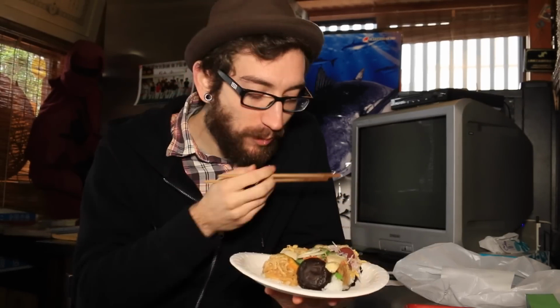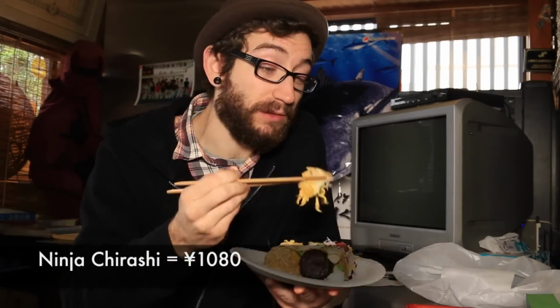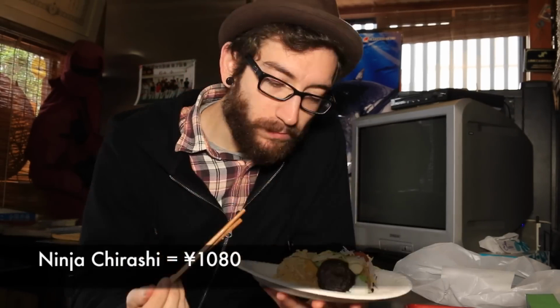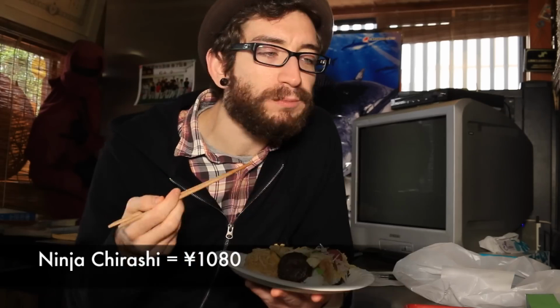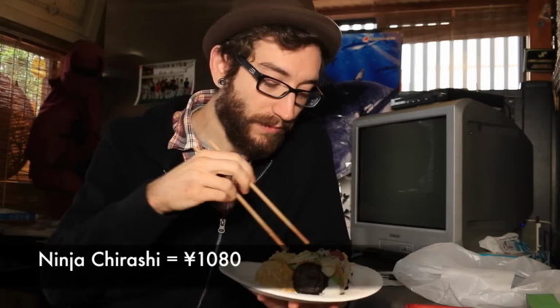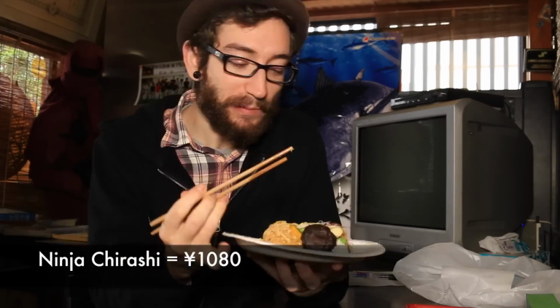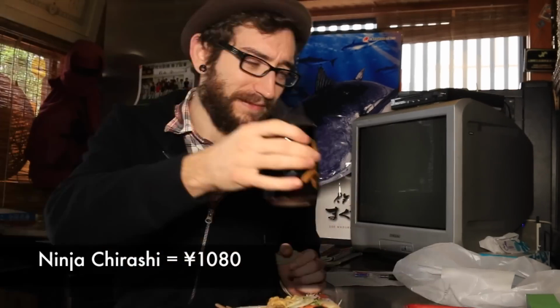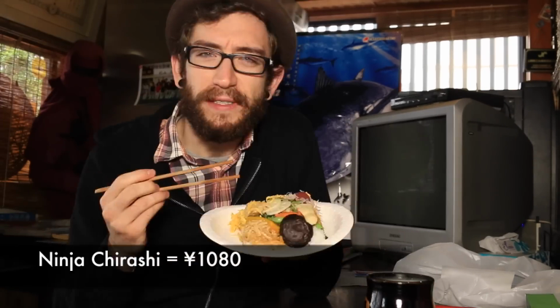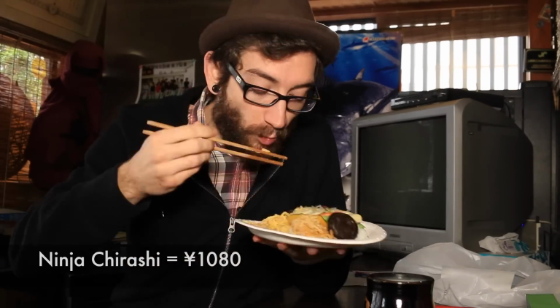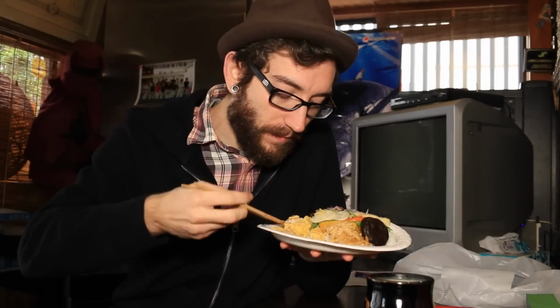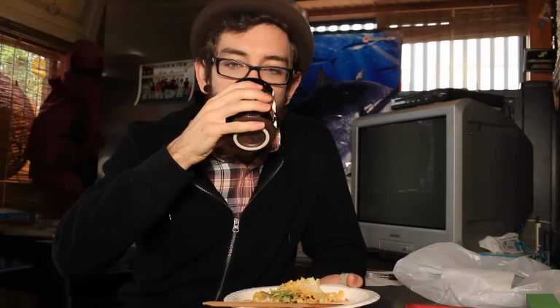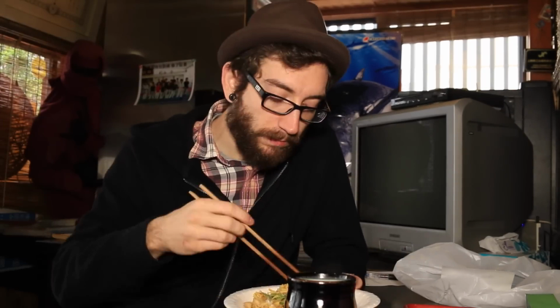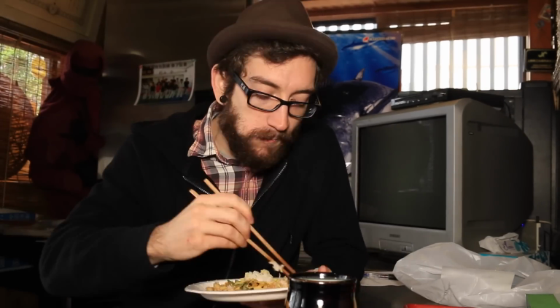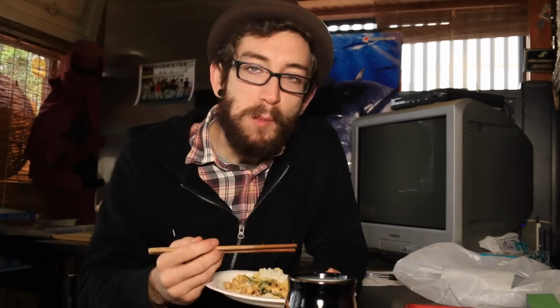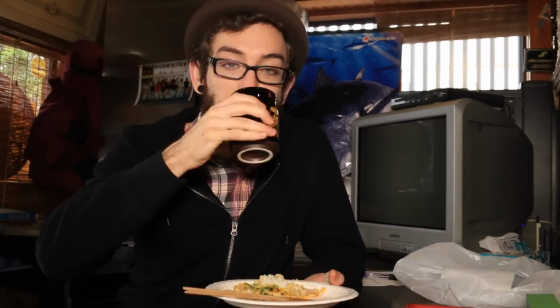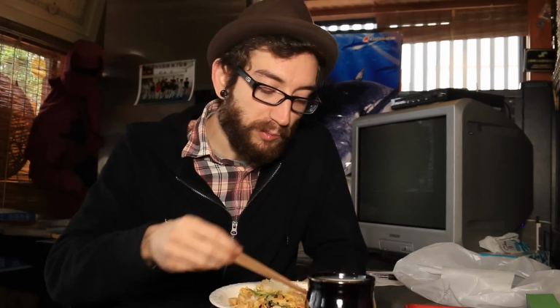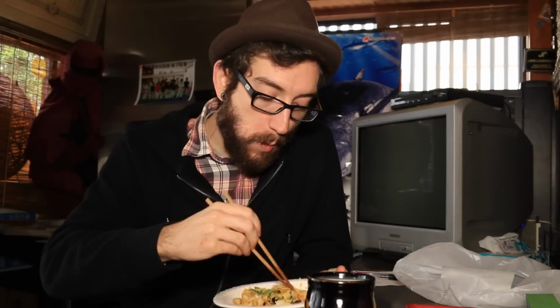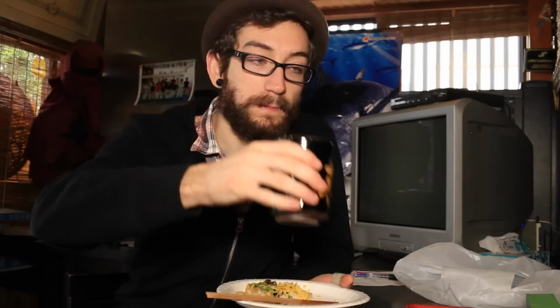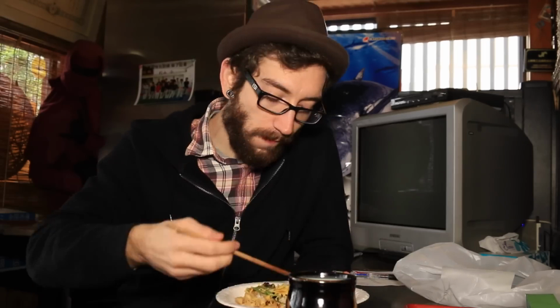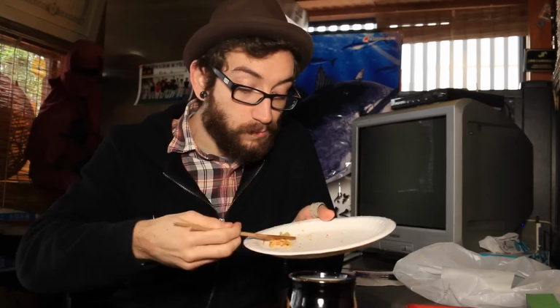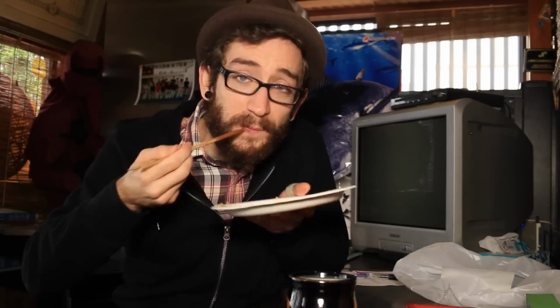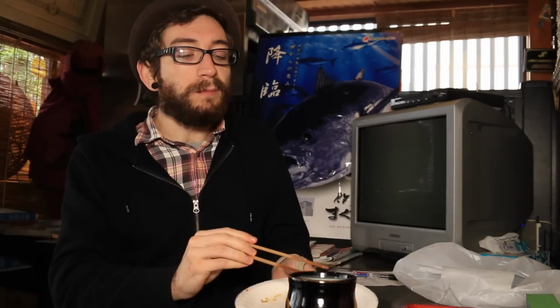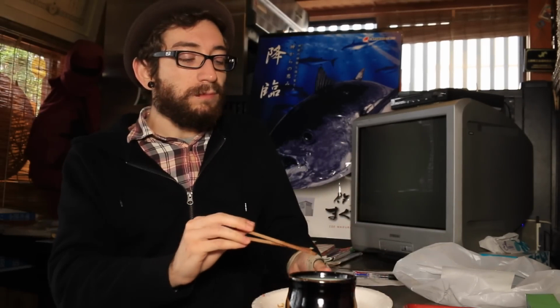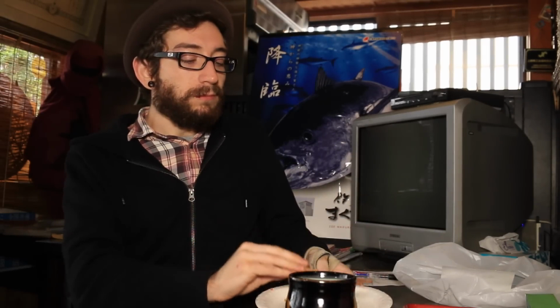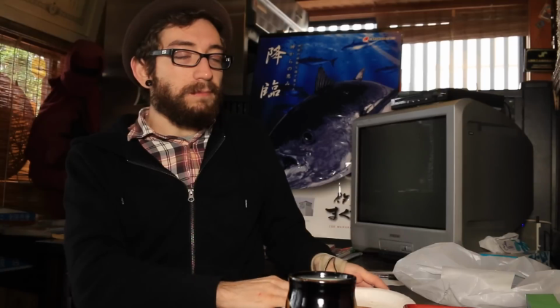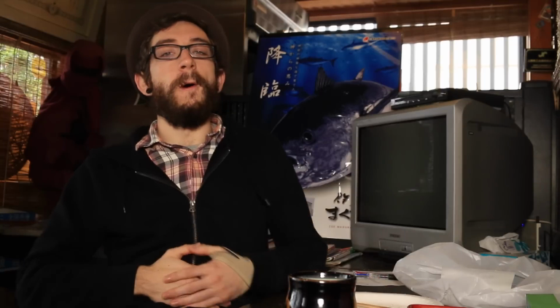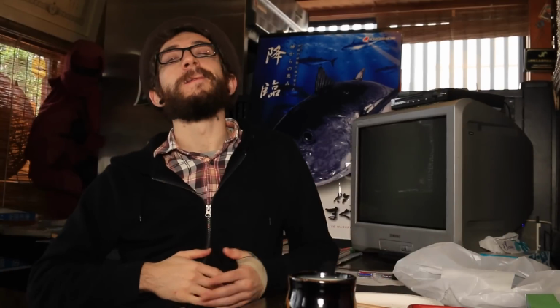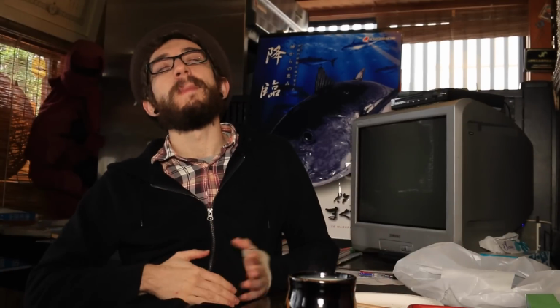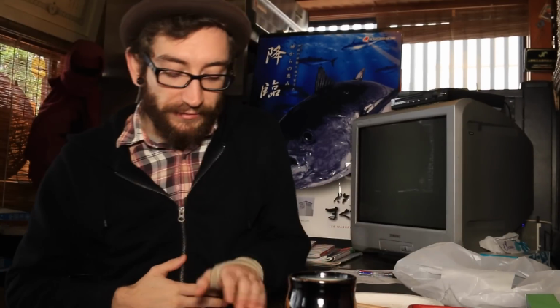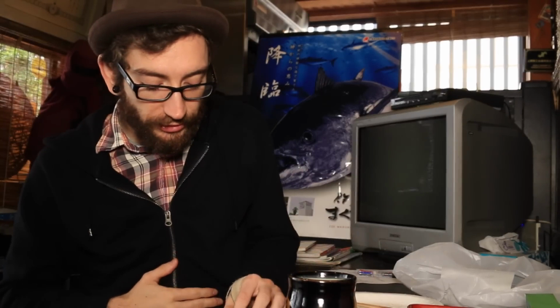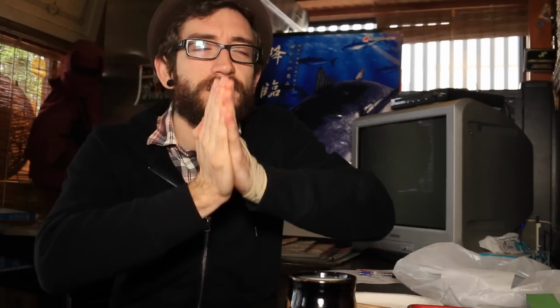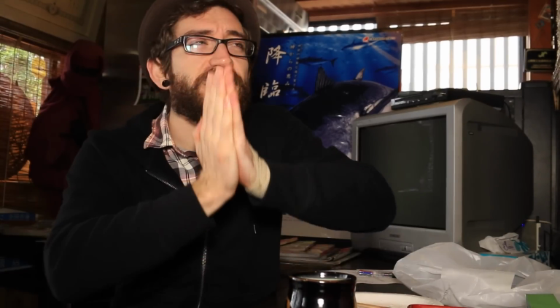One order of ninja chirashi will cost you around 1,080 yen. But it's important to note that Suehiro Sushi is a take-out and delivery restaurant only. You will need to give them two days' notice before you can get a helping of this ninja dish. Good luck!